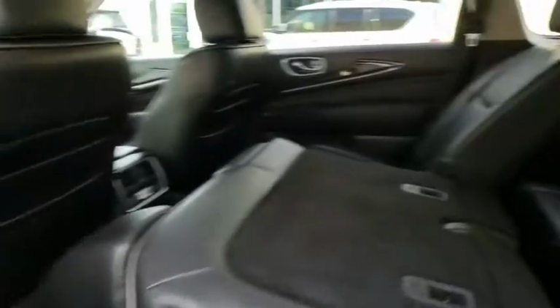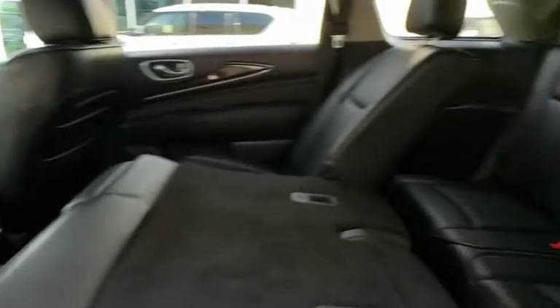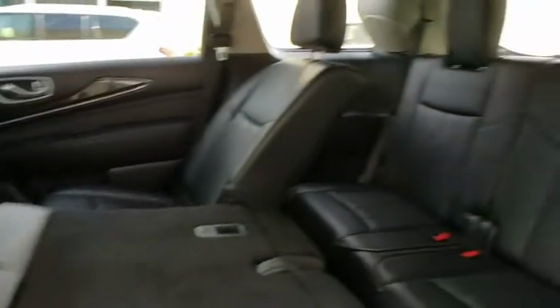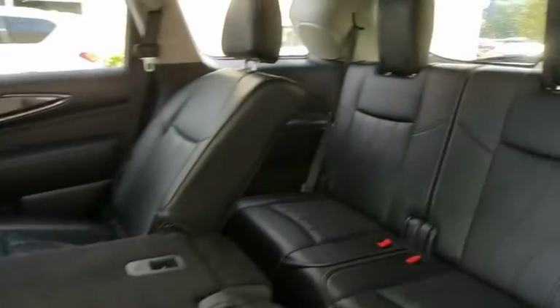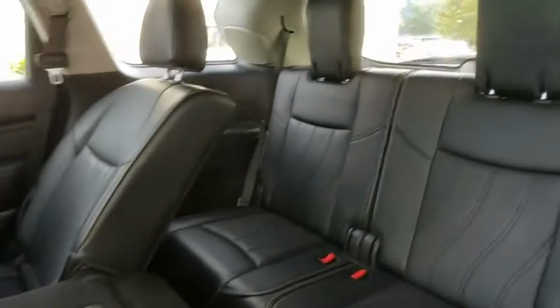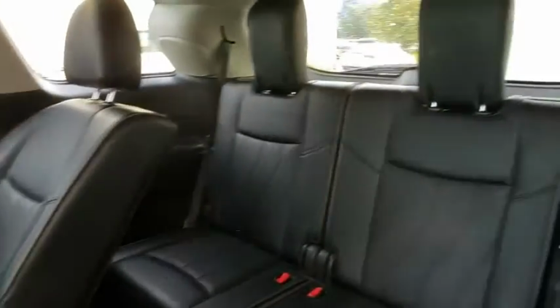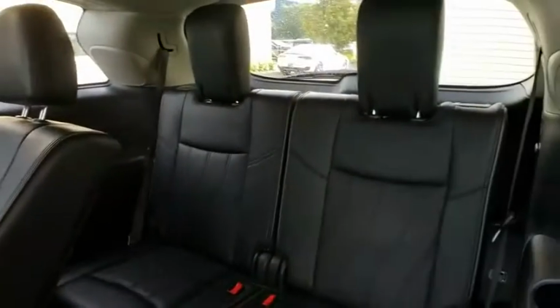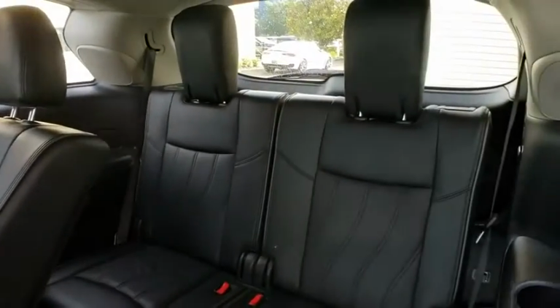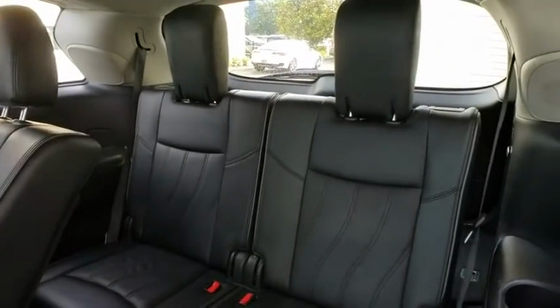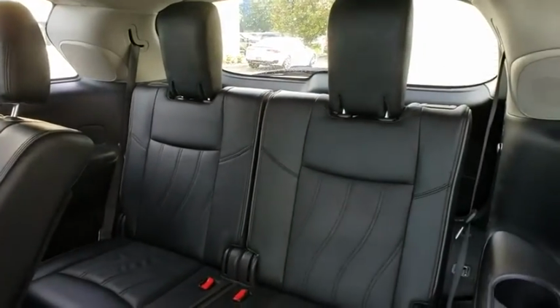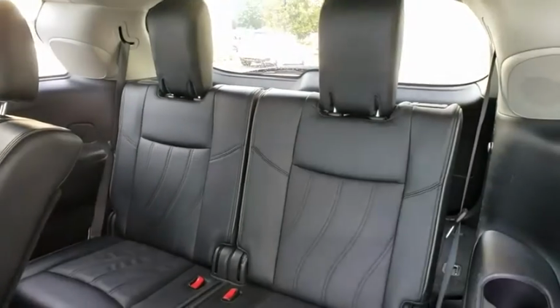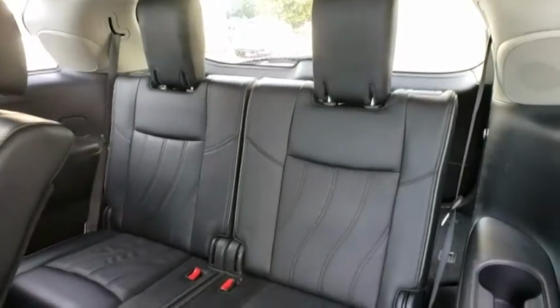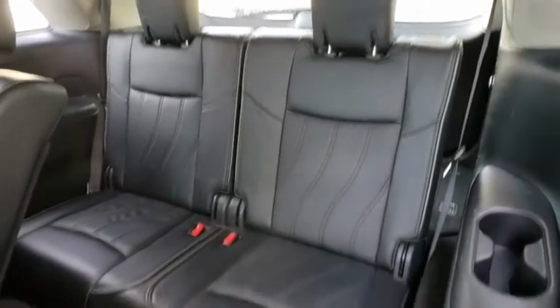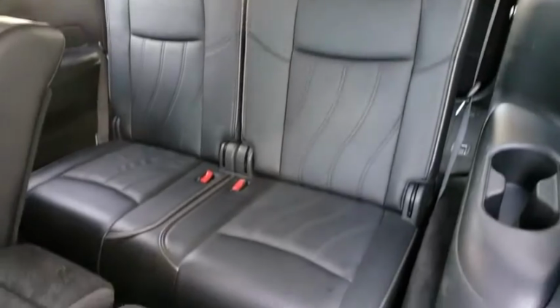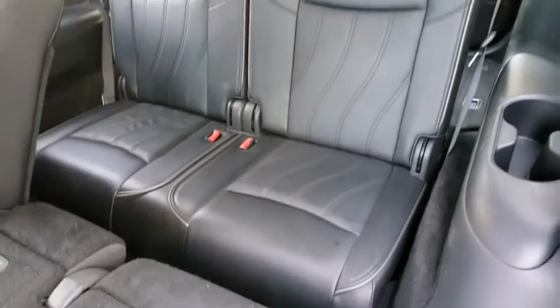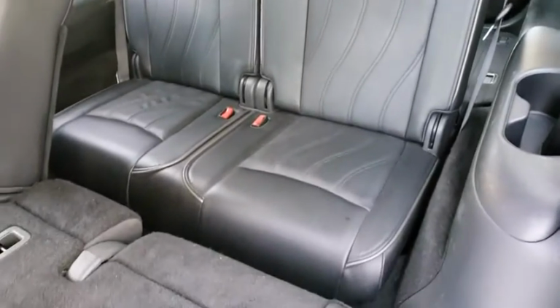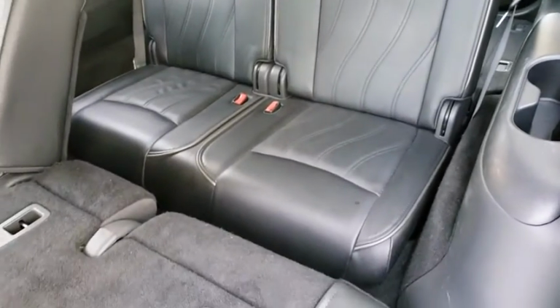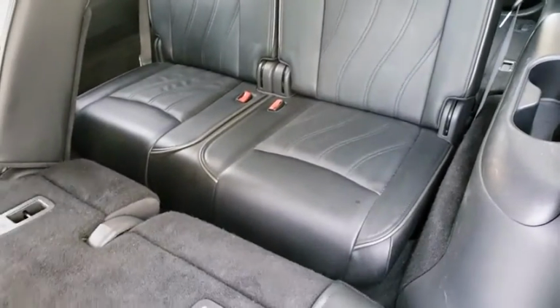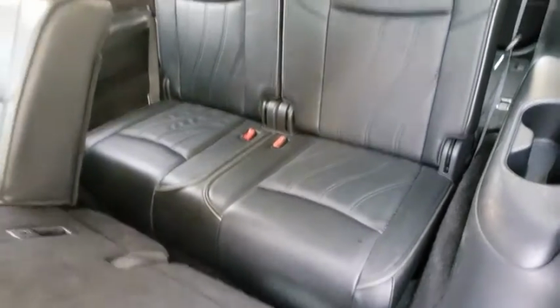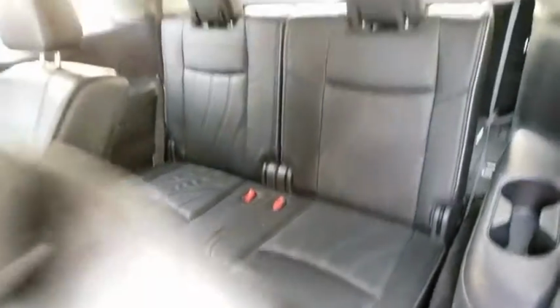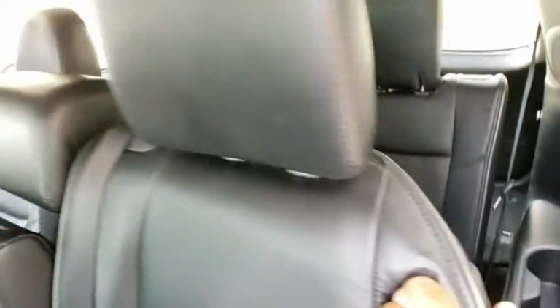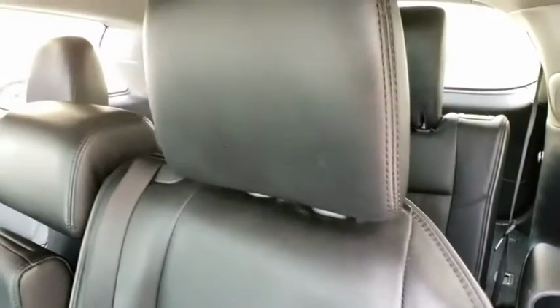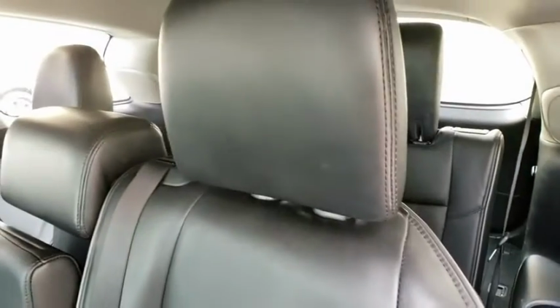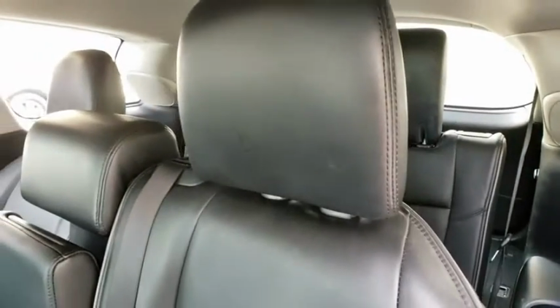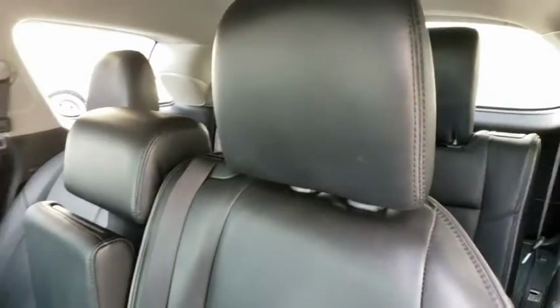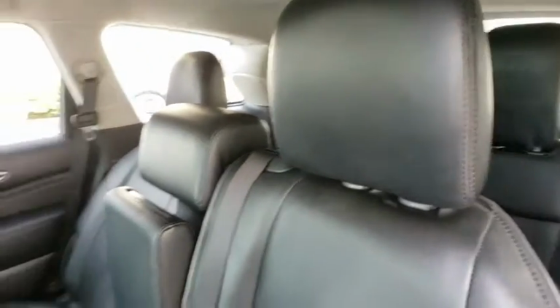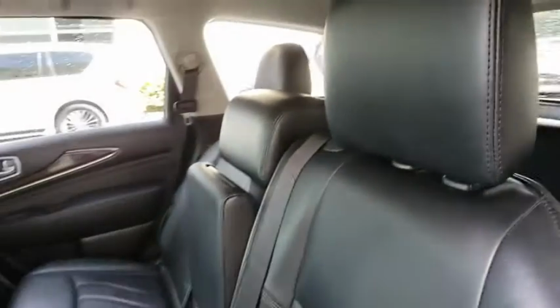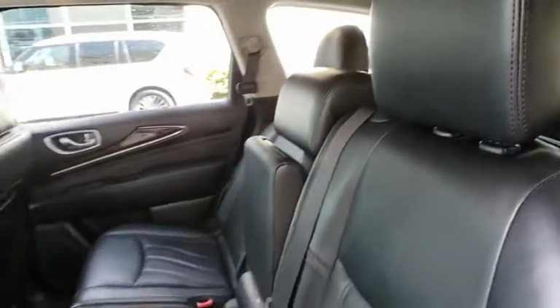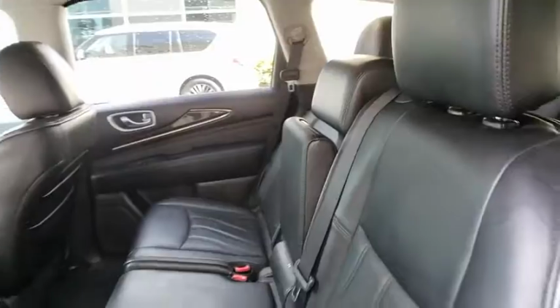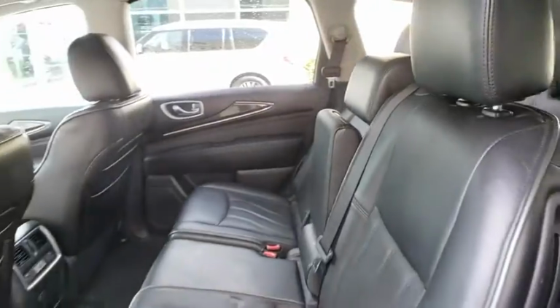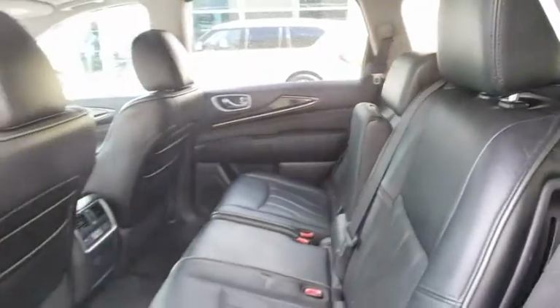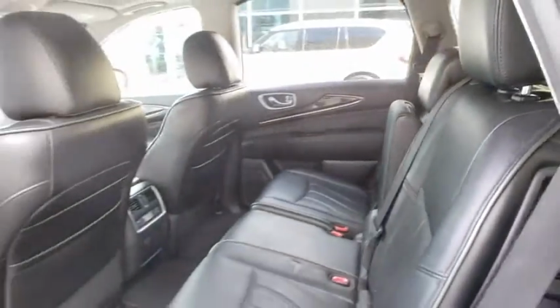Leather-wrapped steering wheel, power steering, adjustable steering wheel, cruise control, four-wheel disc brakes, keyless start, floor mats, auto-dimming rear view mirror, aluminum wheels.